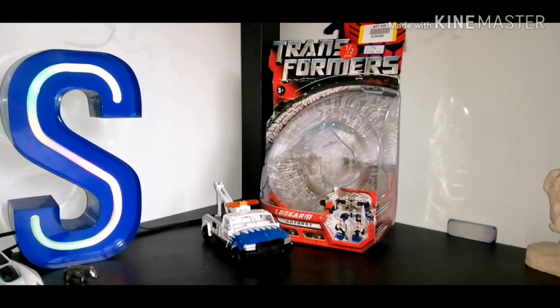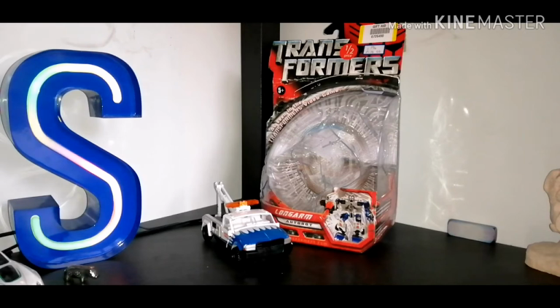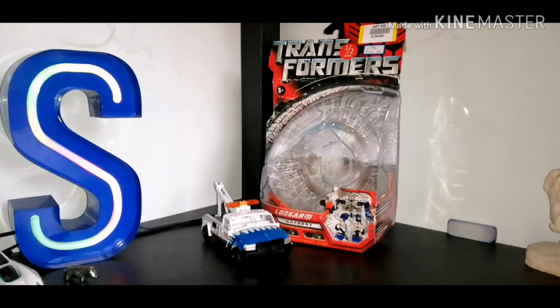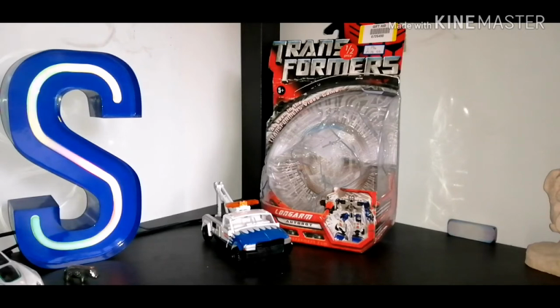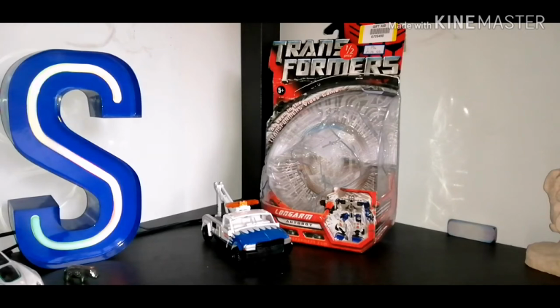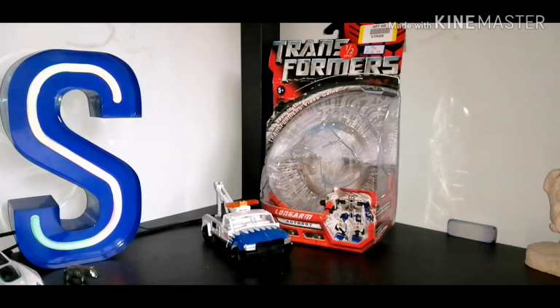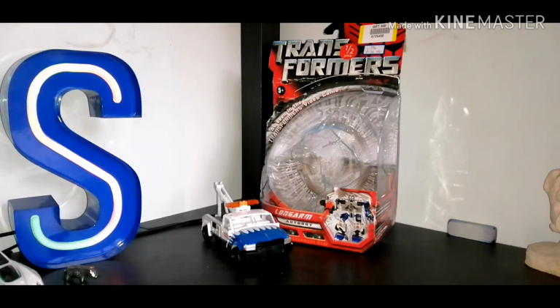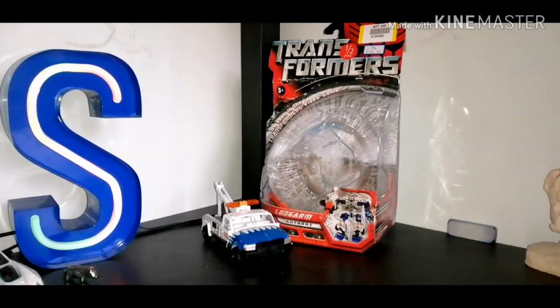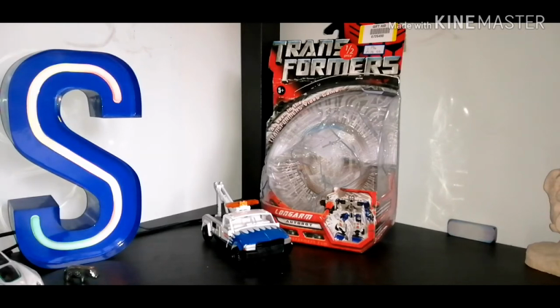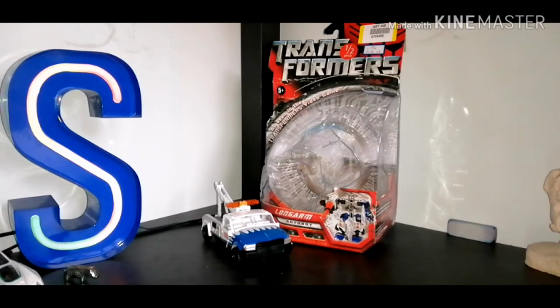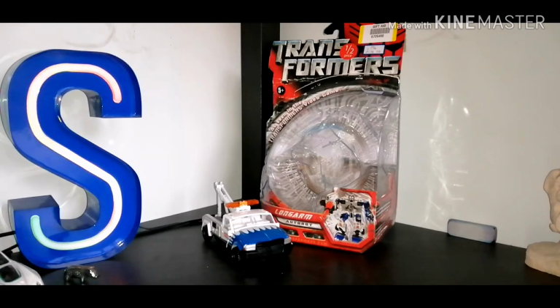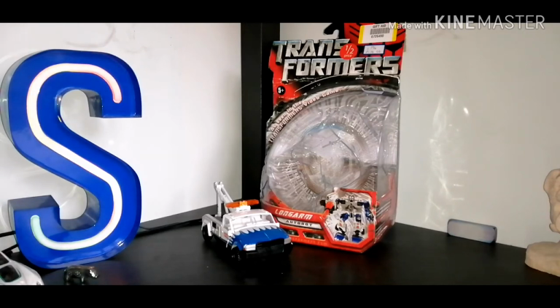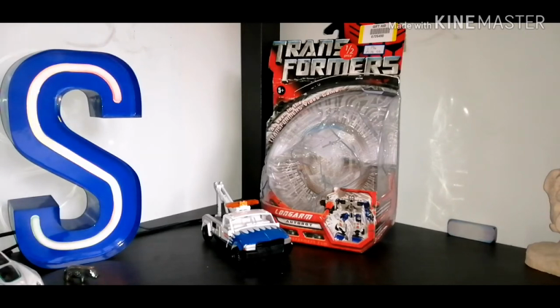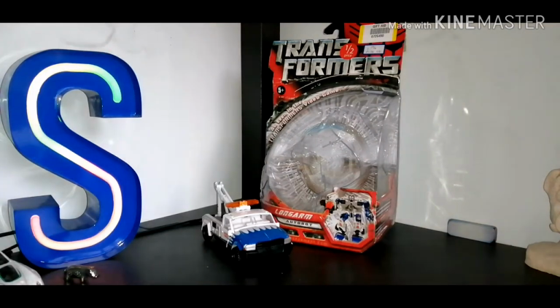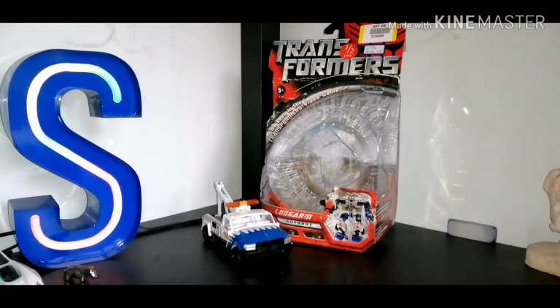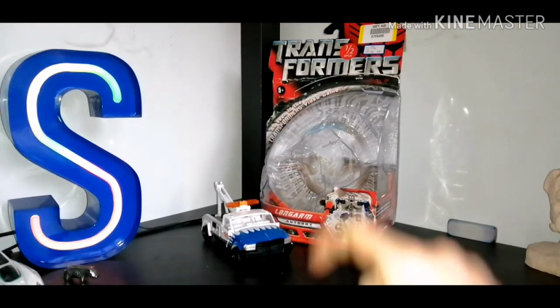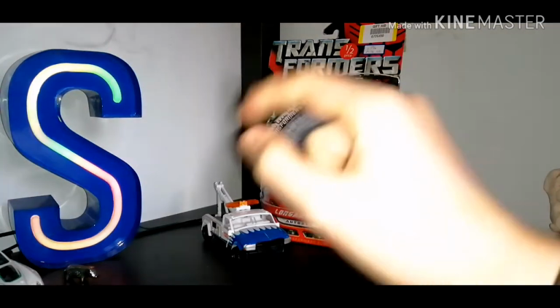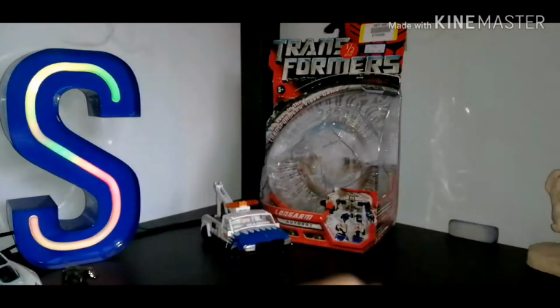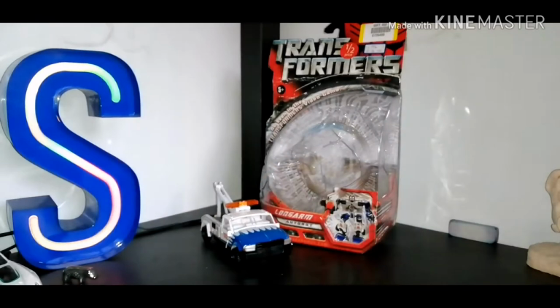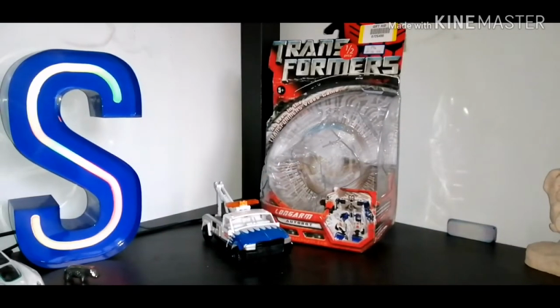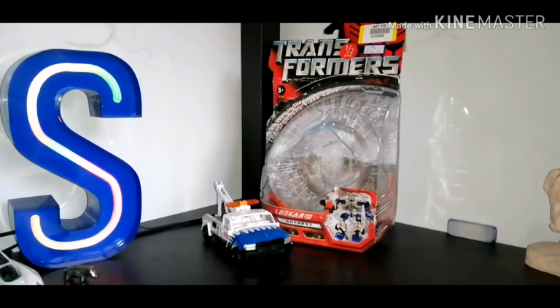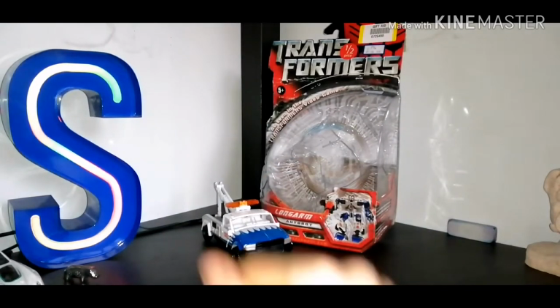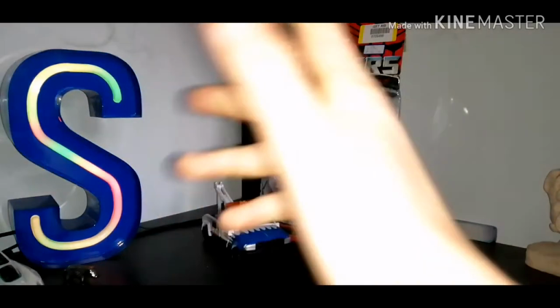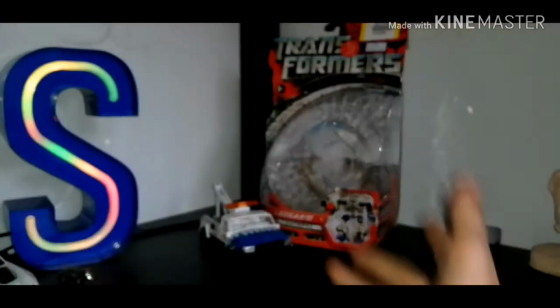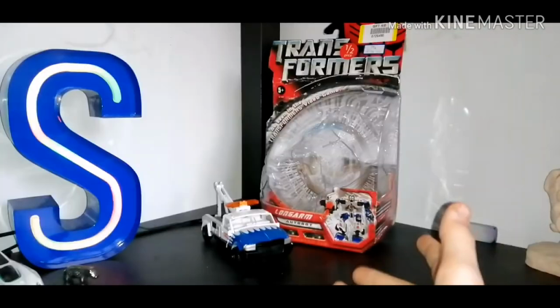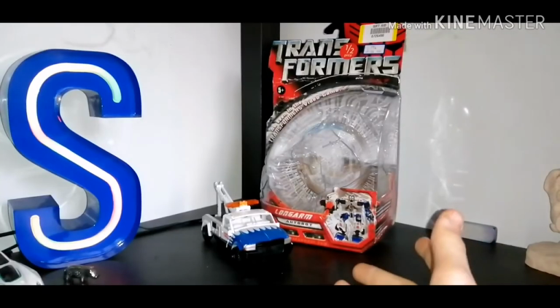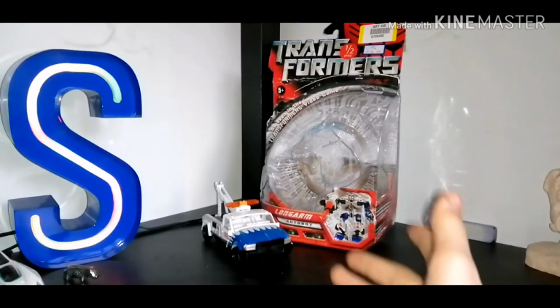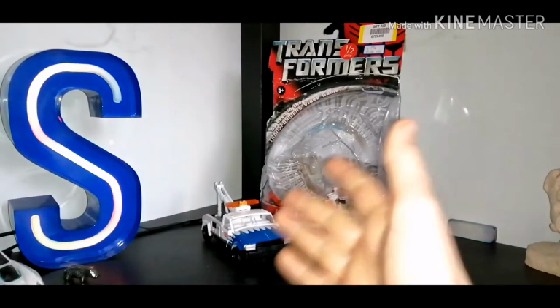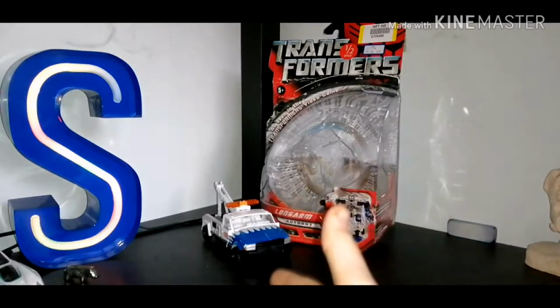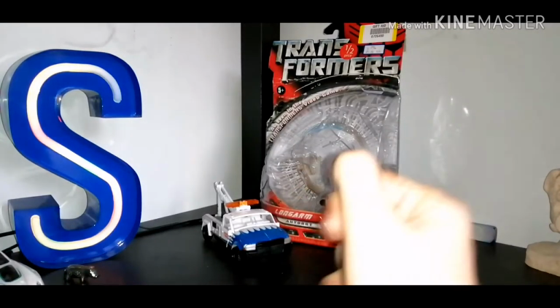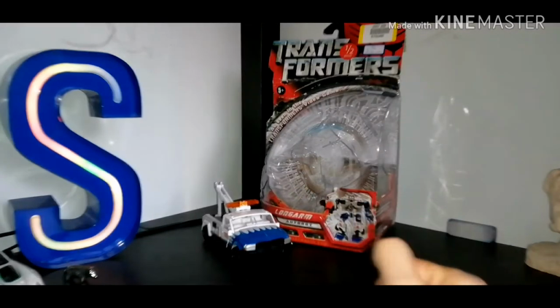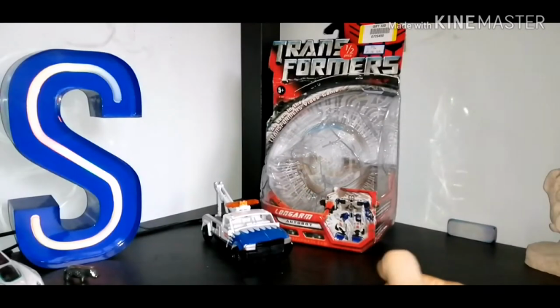Here we are, there he is — the packaging and the figure.